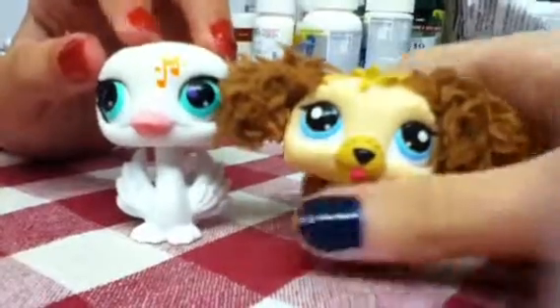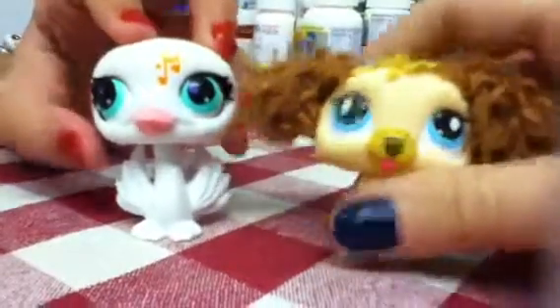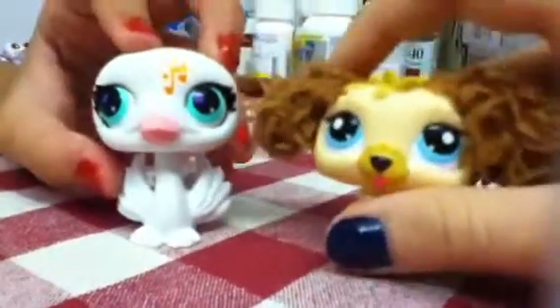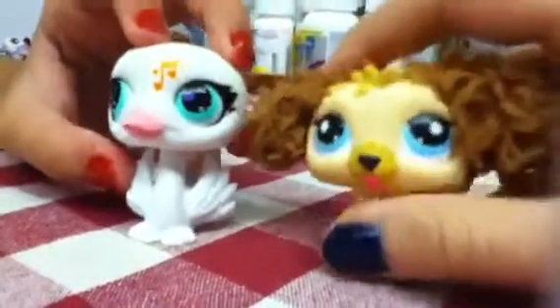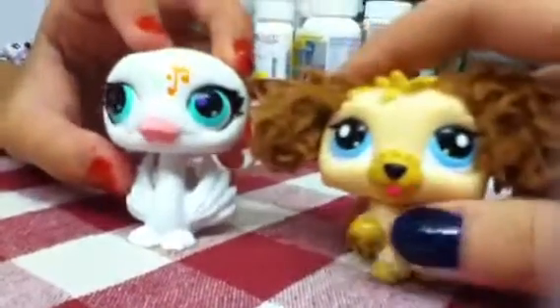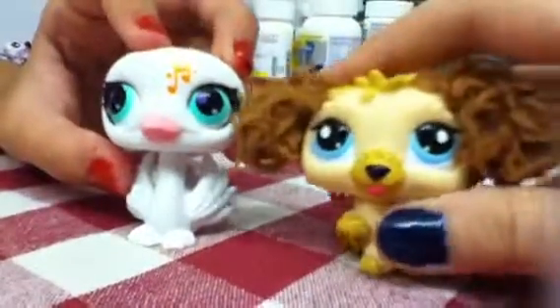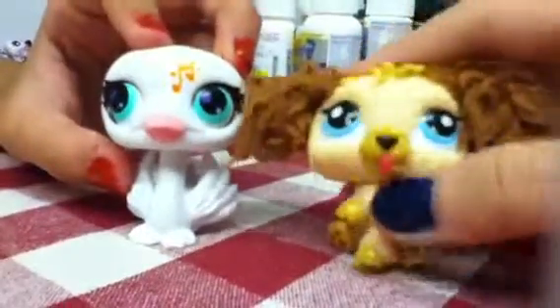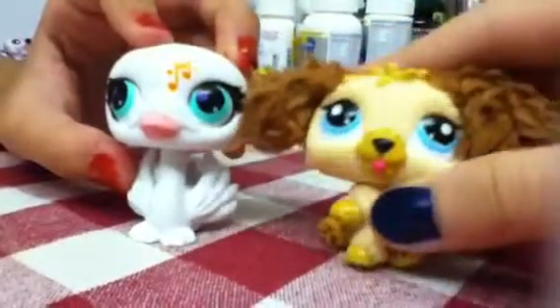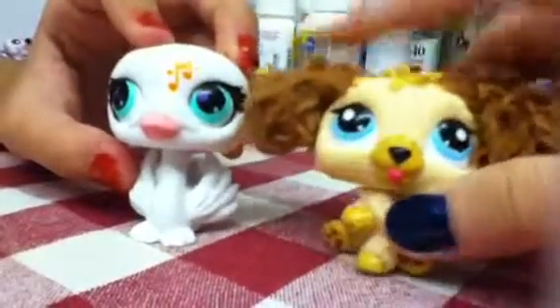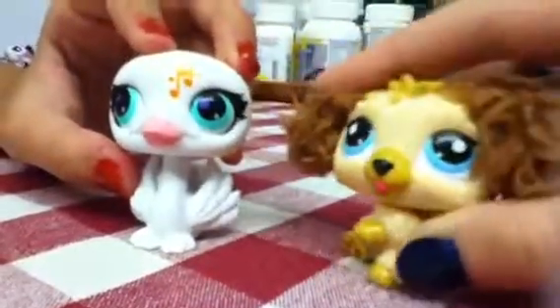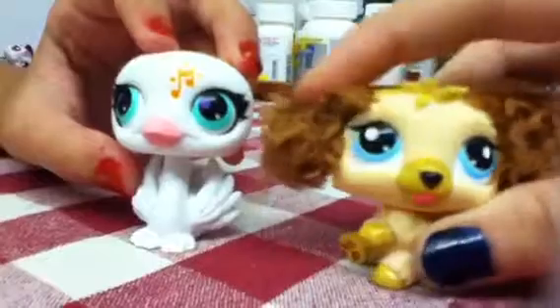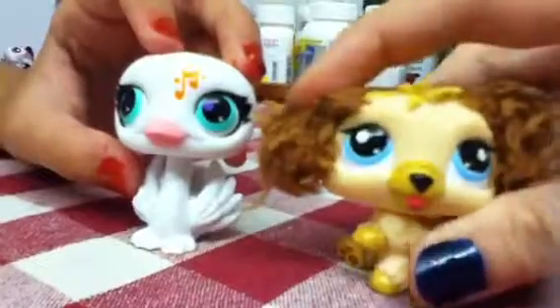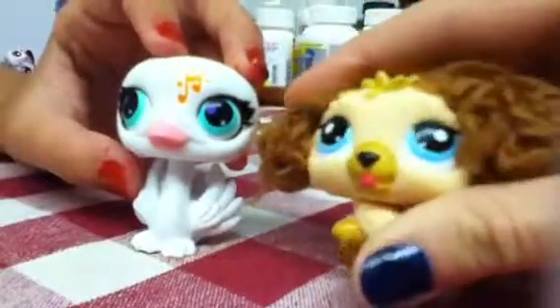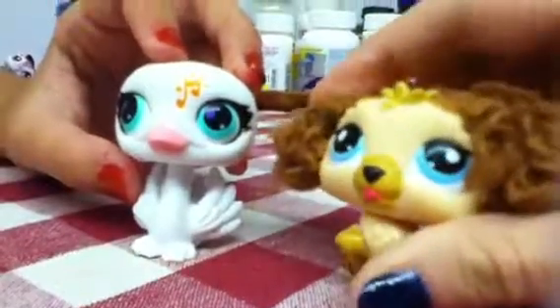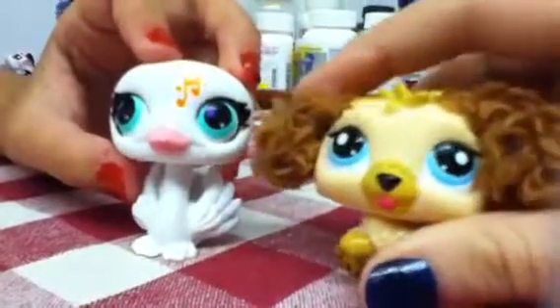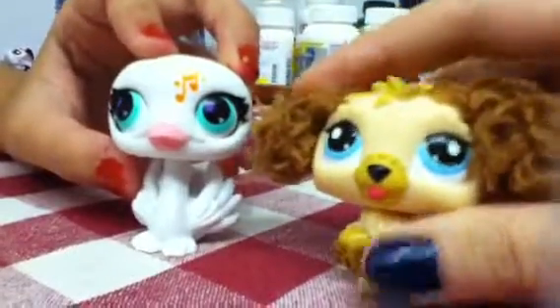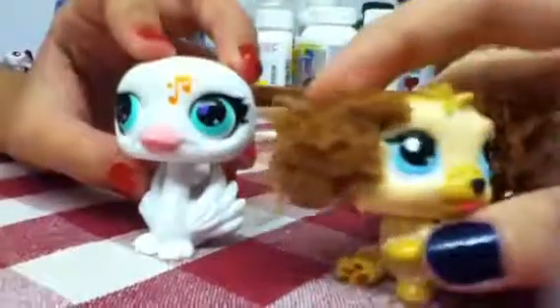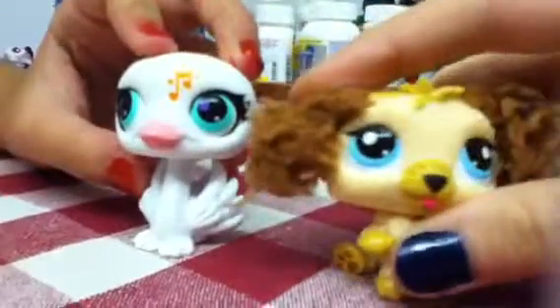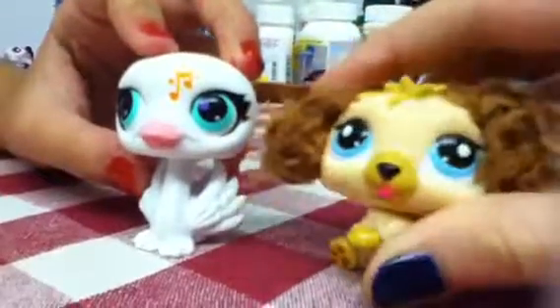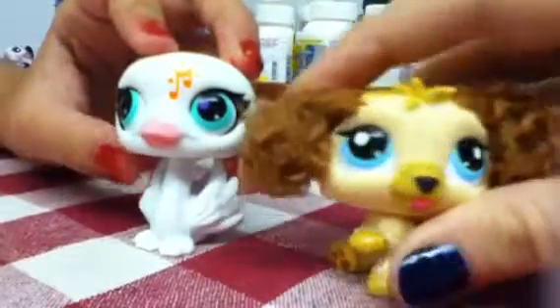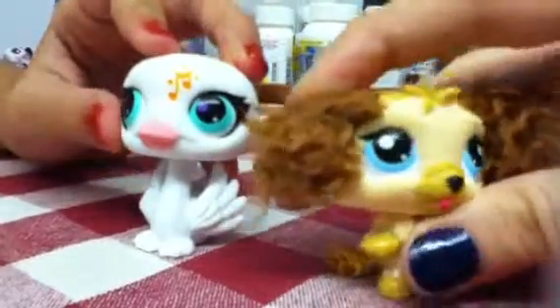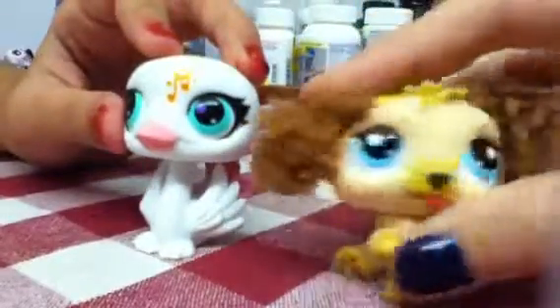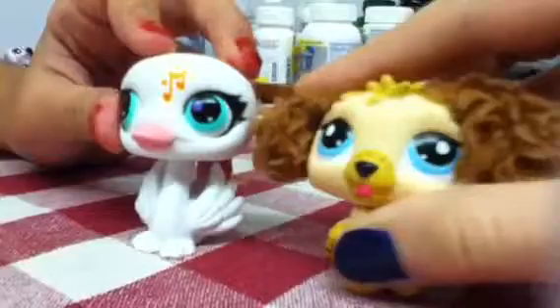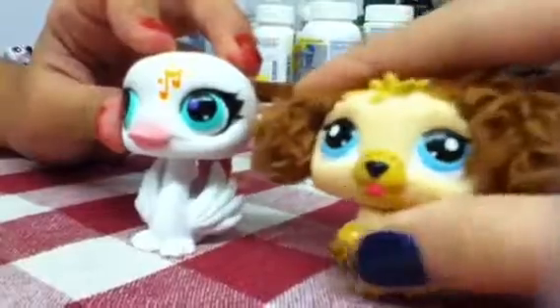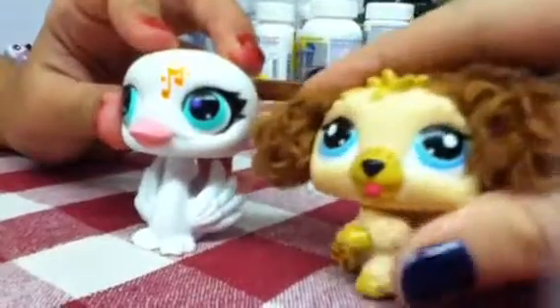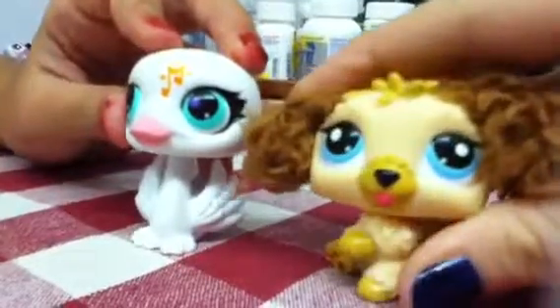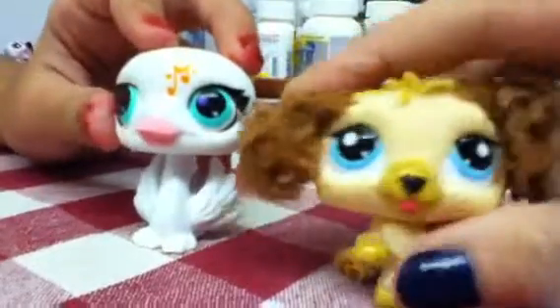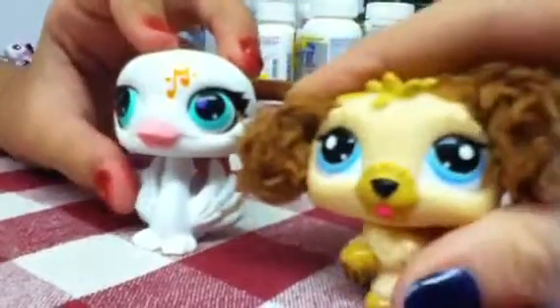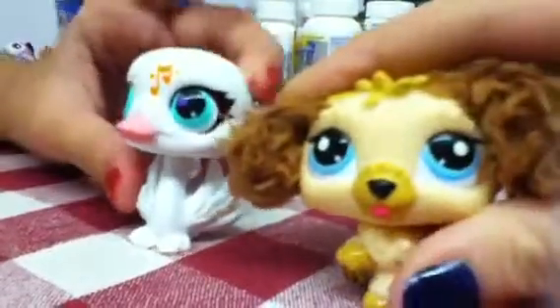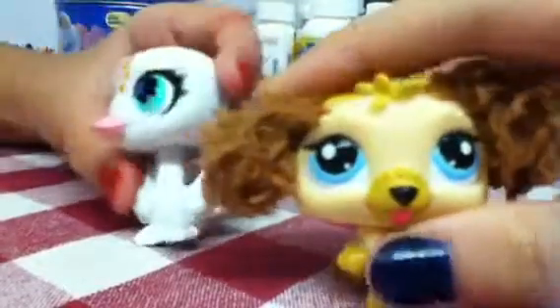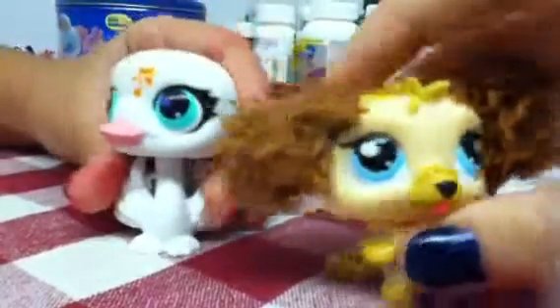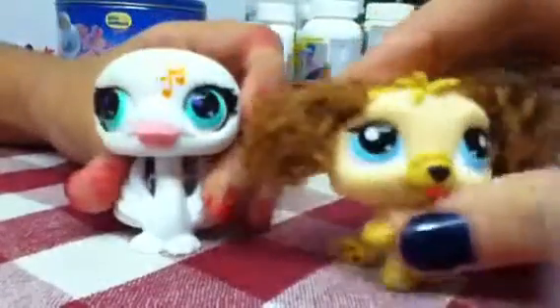Hello, my name is Nim, I'm Pearl, and today we're going to show you our customized LPS. I don't have all of mine but I'll show you the rest in another video because mine aren't here — just some of them.